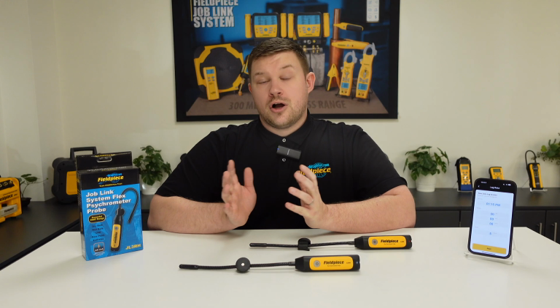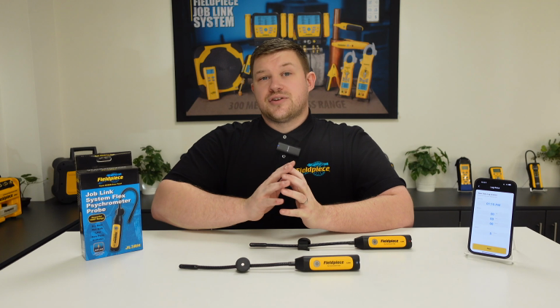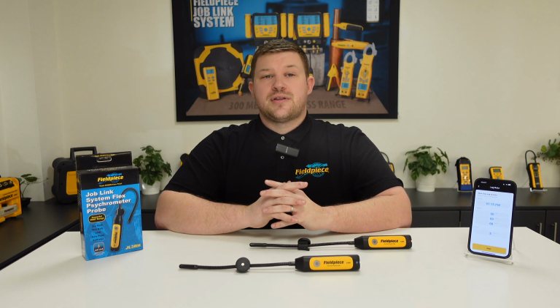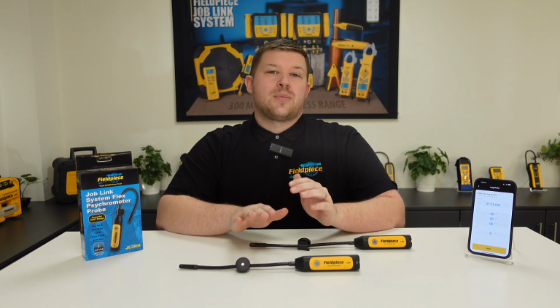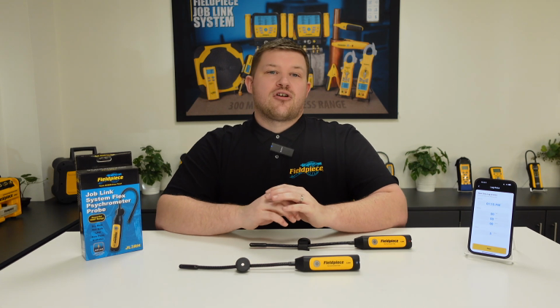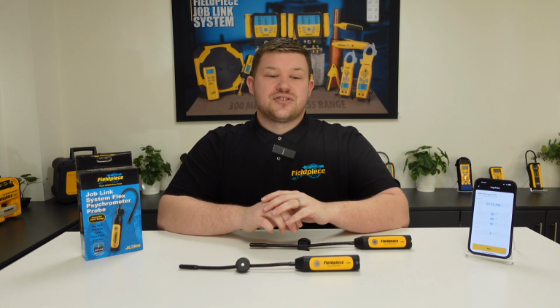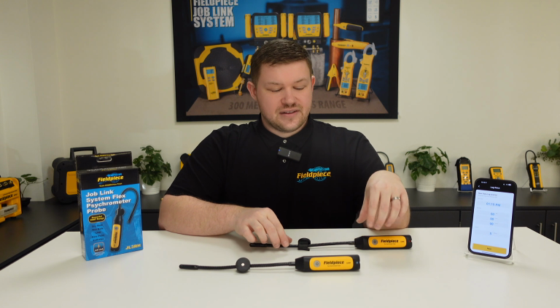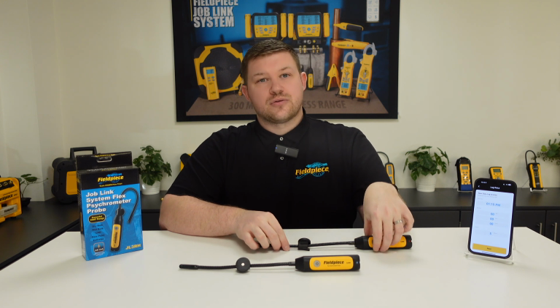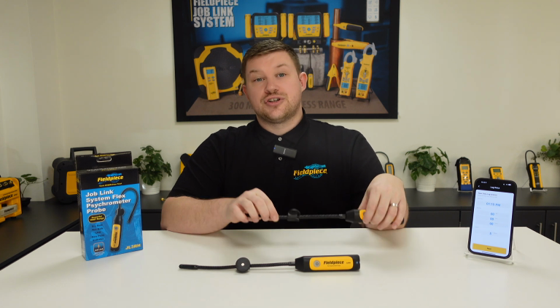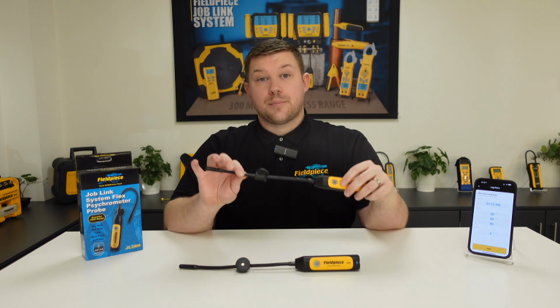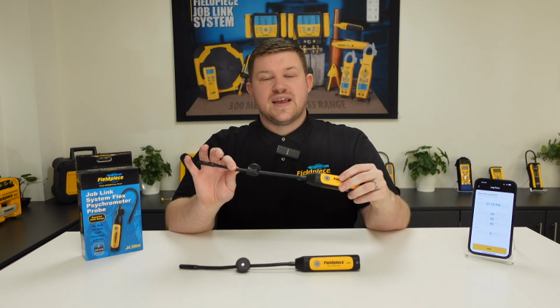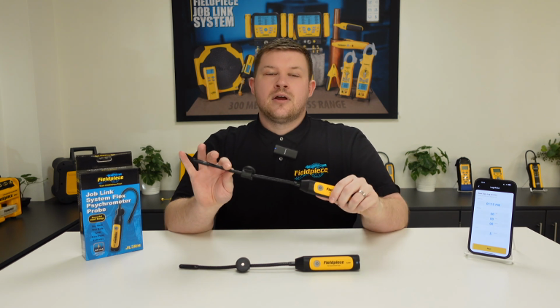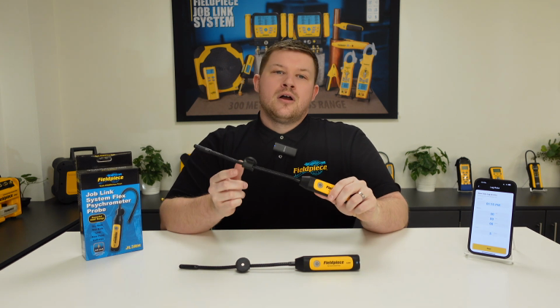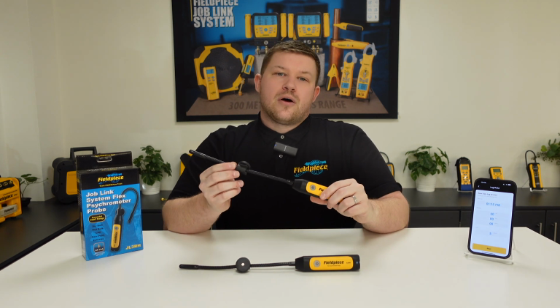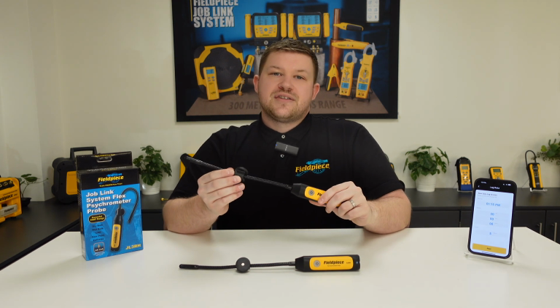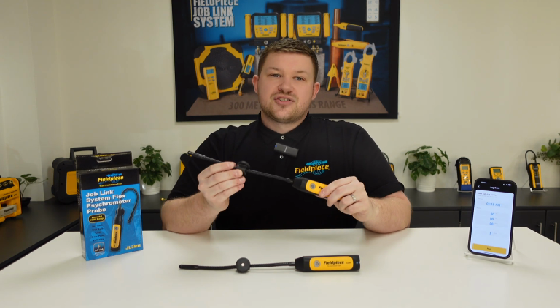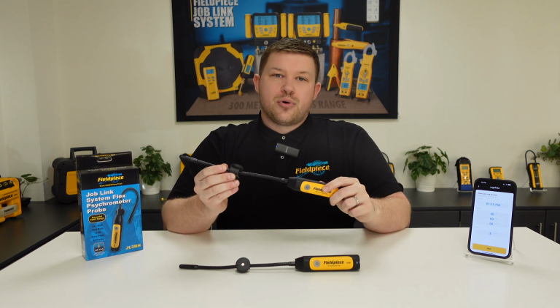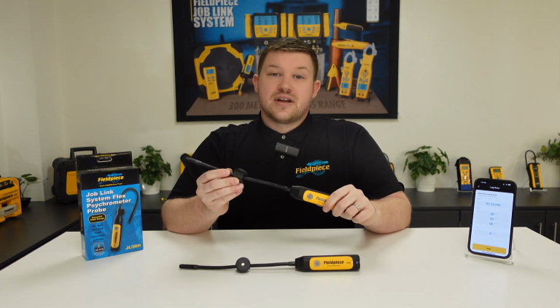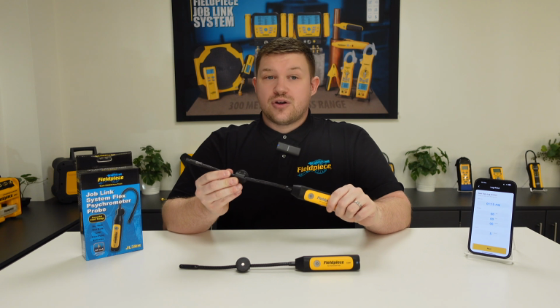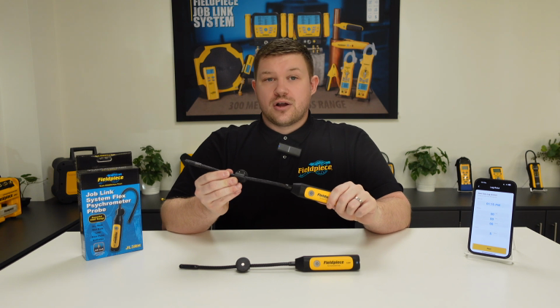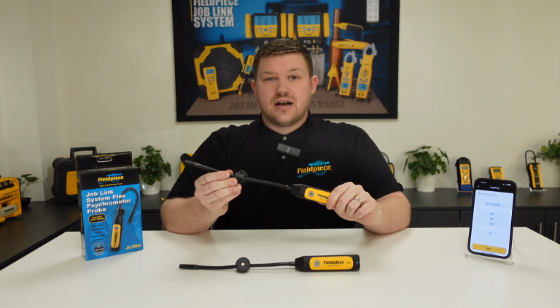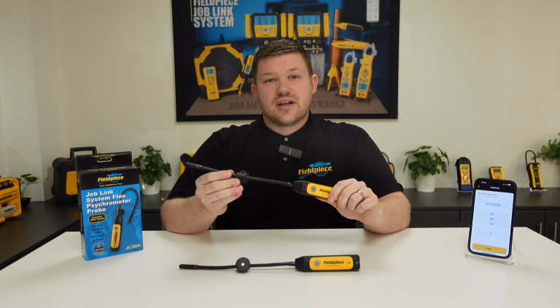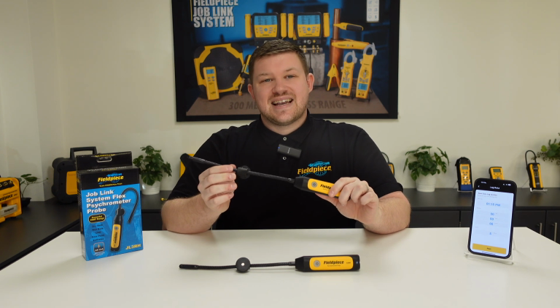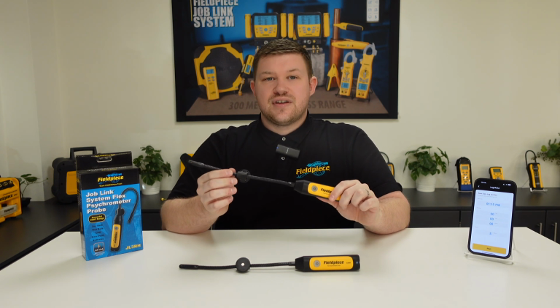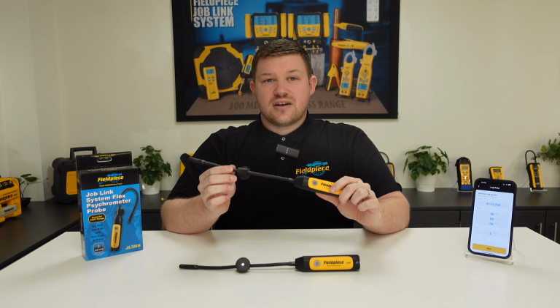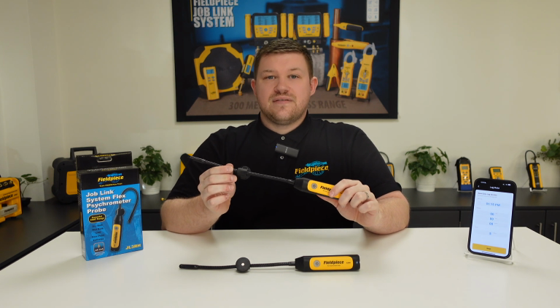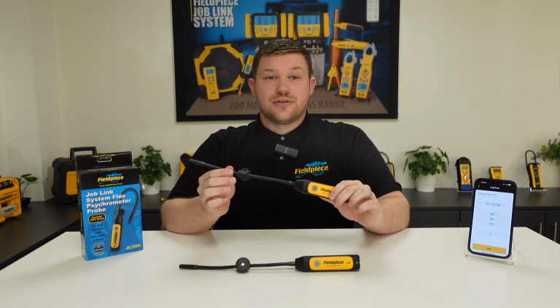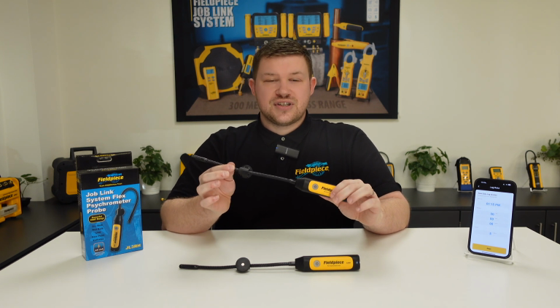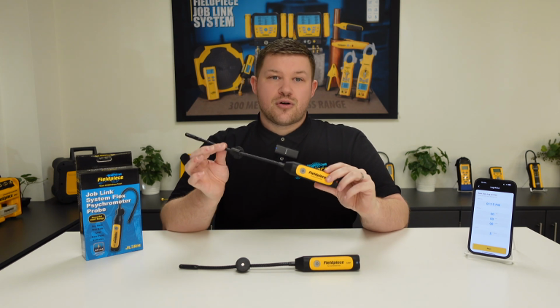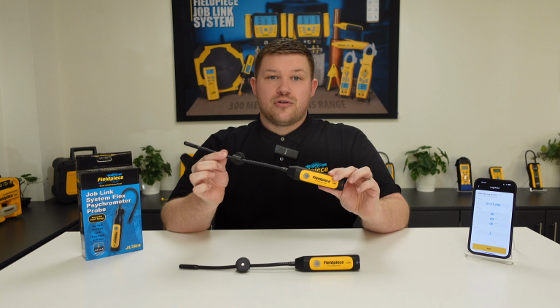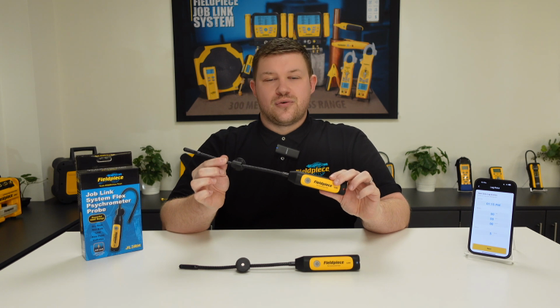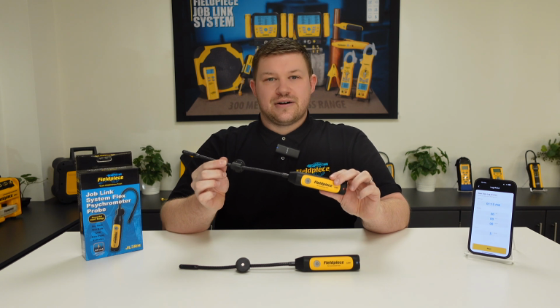Did you know that the Joblink psychrometers have an internal storage card built in? The reason that this is super important and can make your workload easier is because this allows you to data log the information from a system right onto the tool itself.